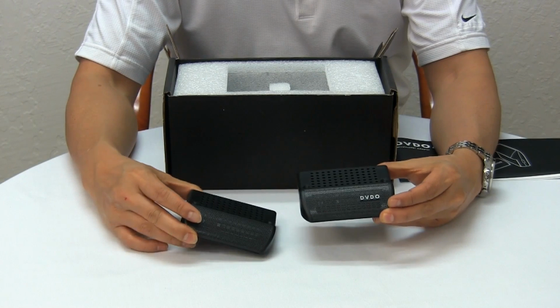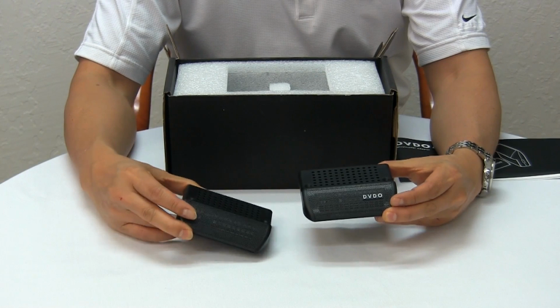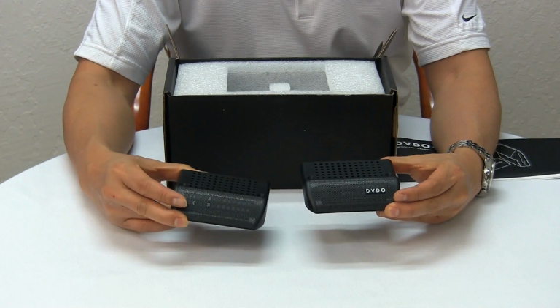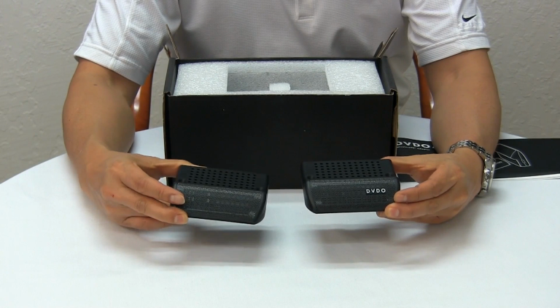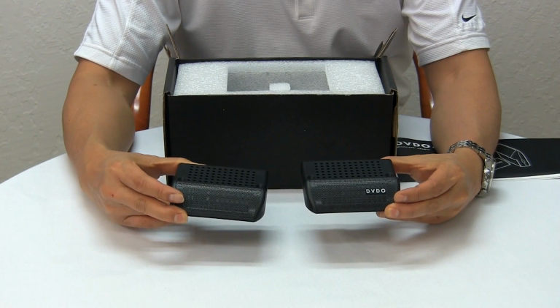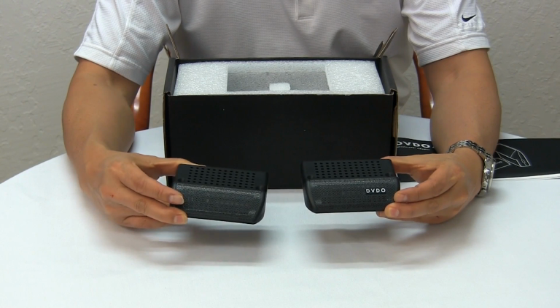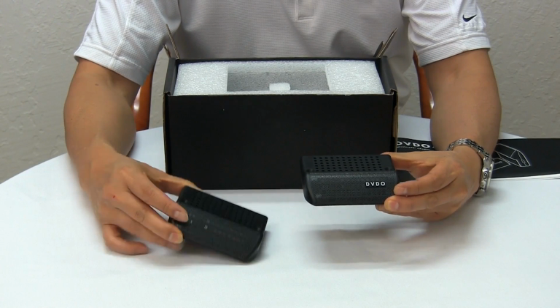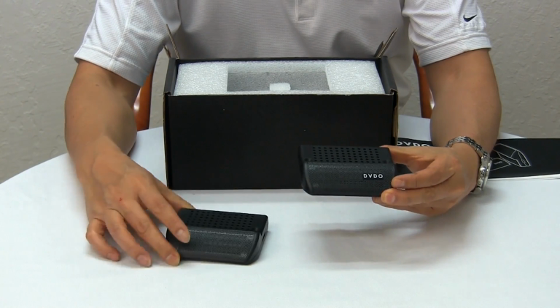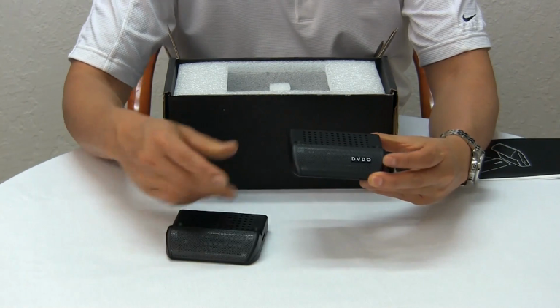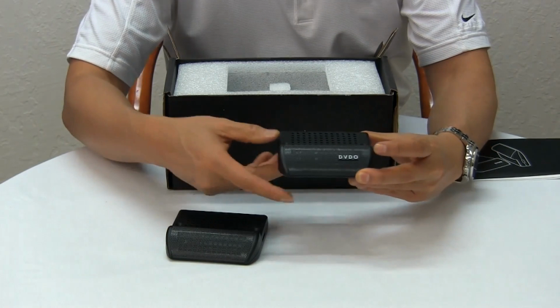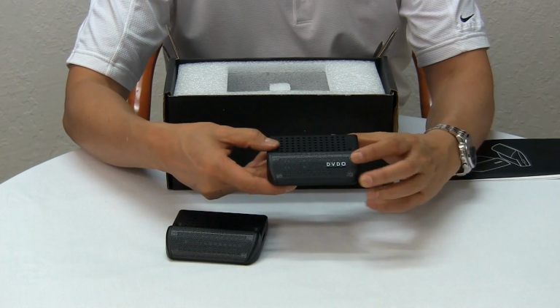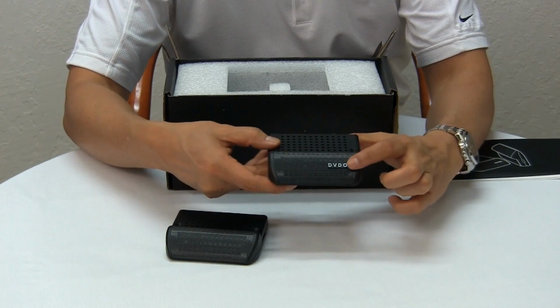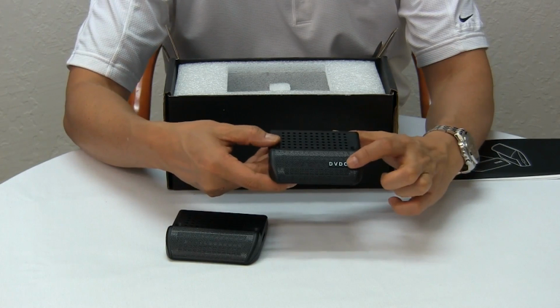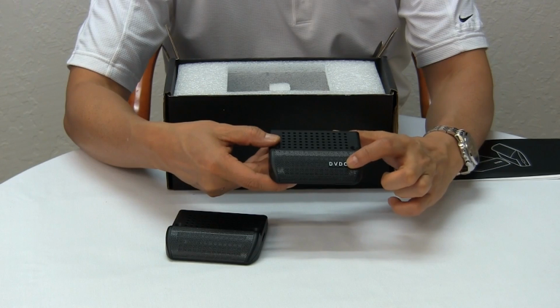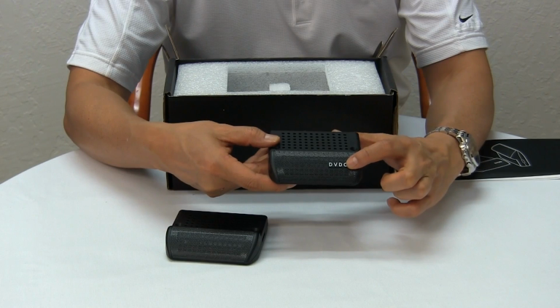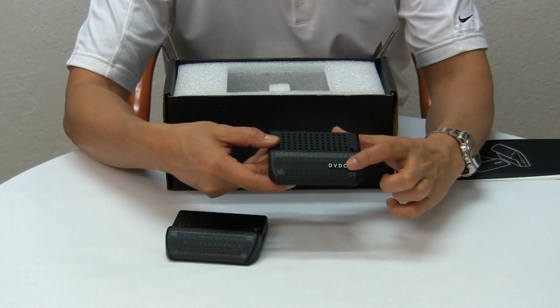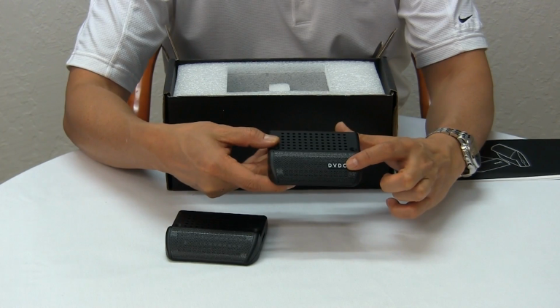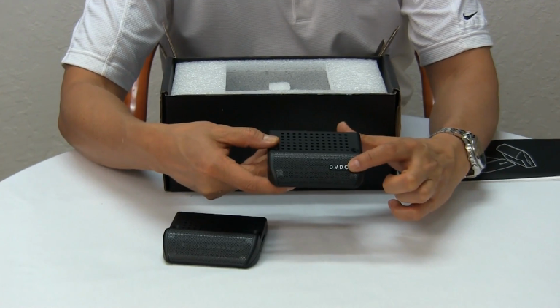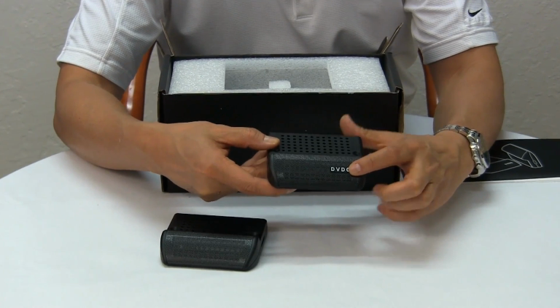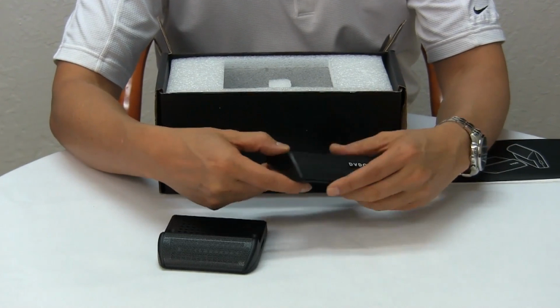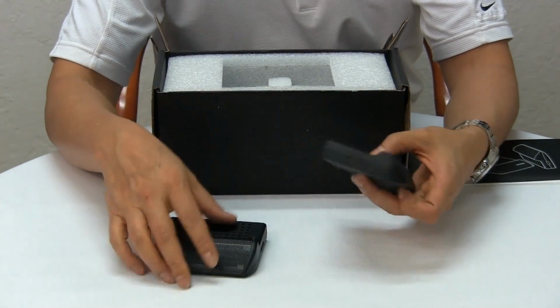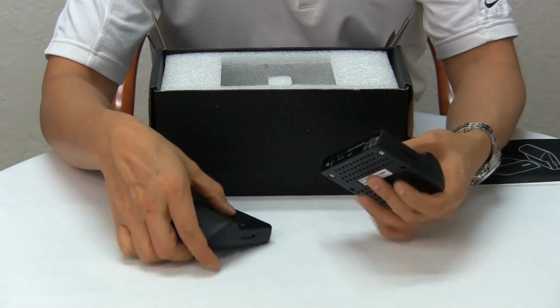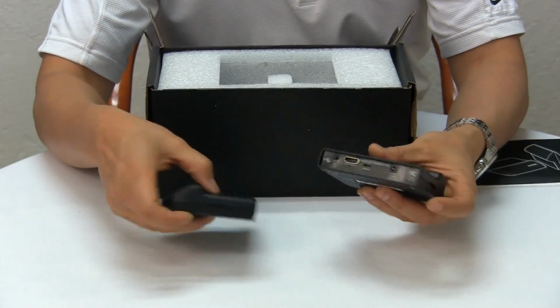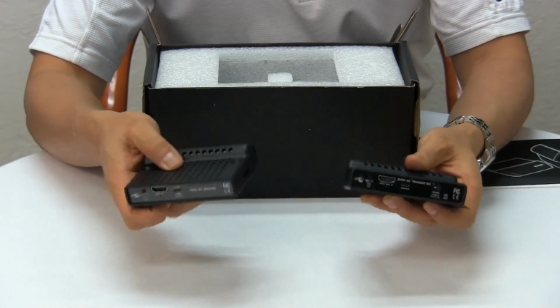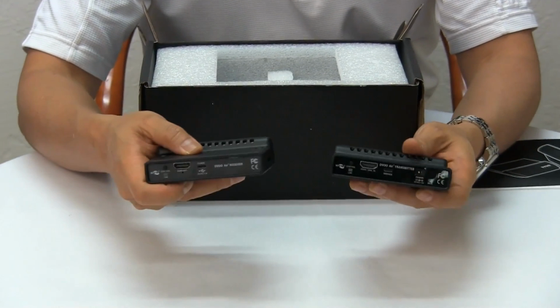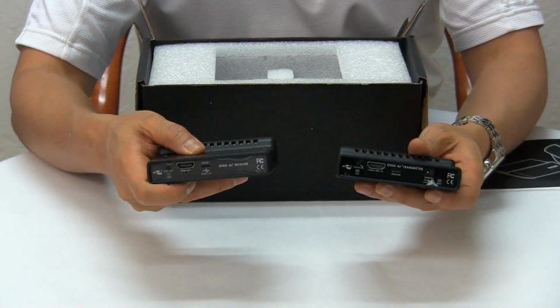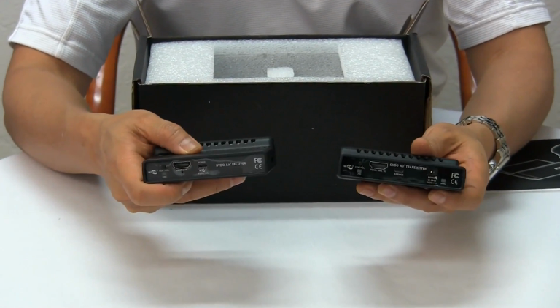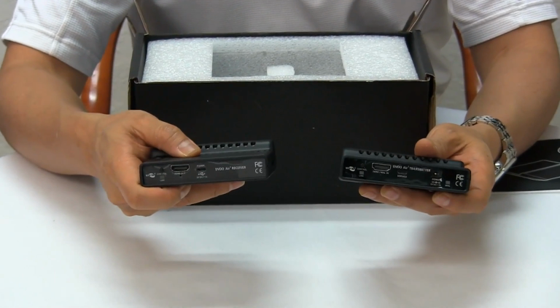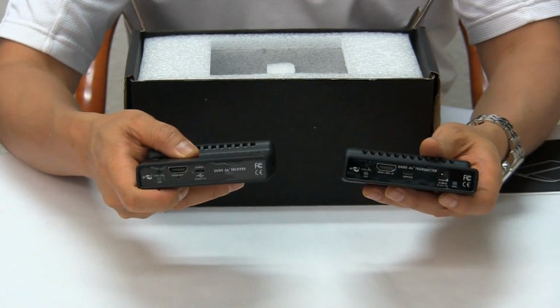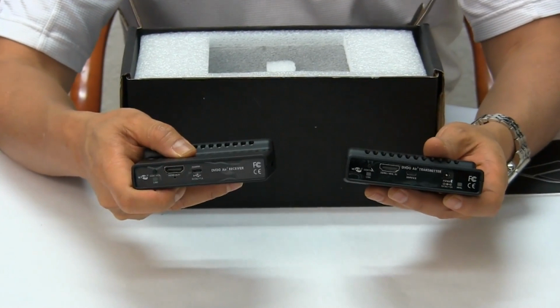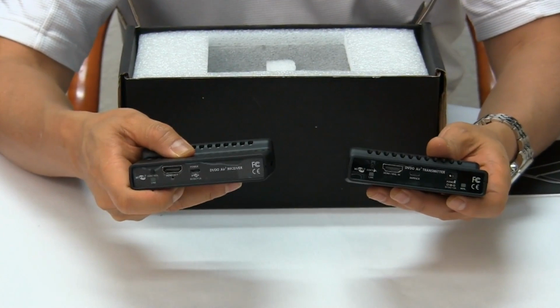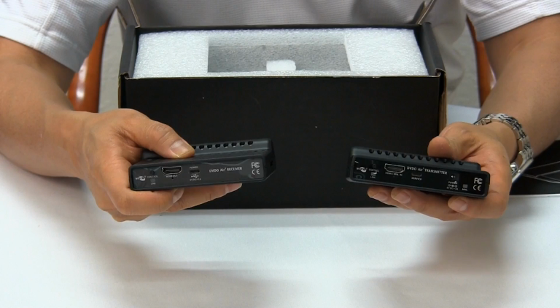You can tell which one is the transmitter because the transmitter always has the DVDO logo. It's also labeled on the back which one is the transmitter and which is the receiver.